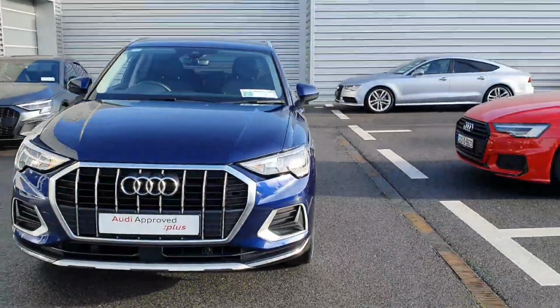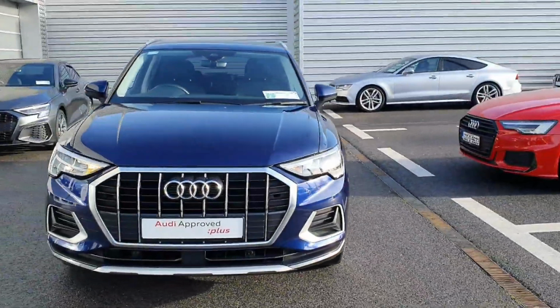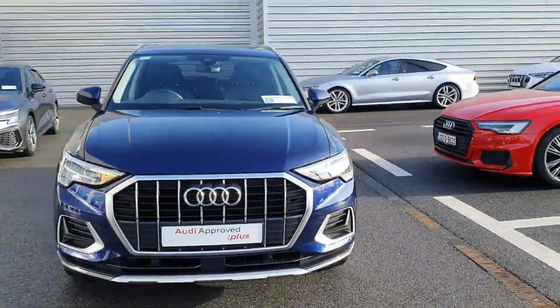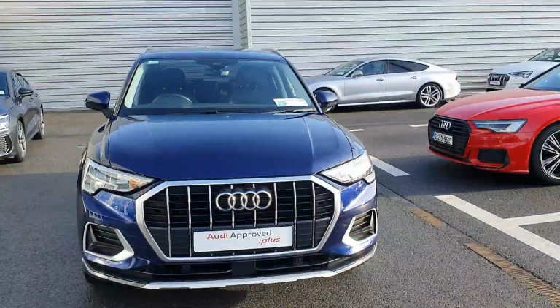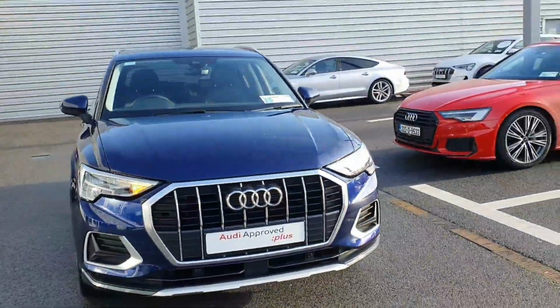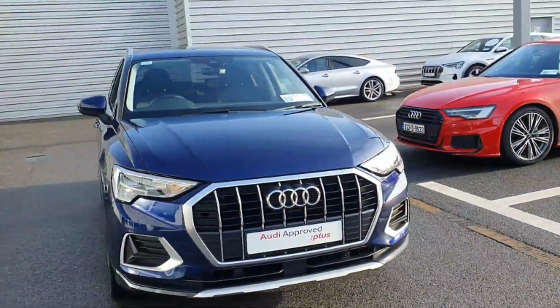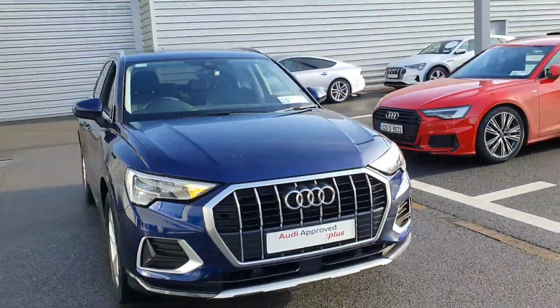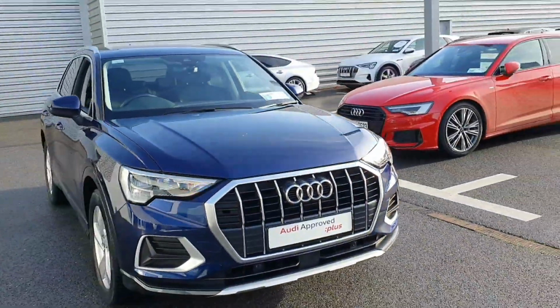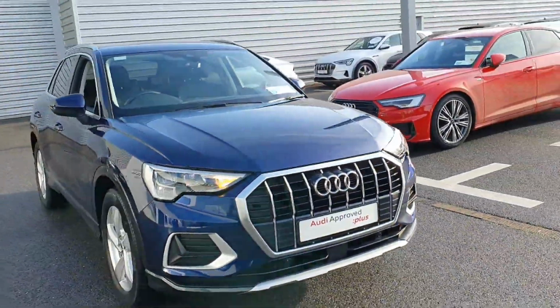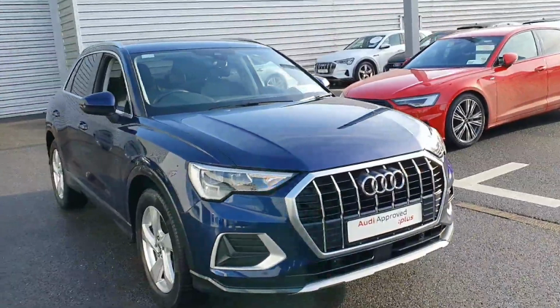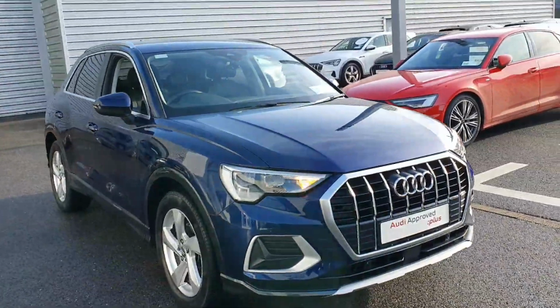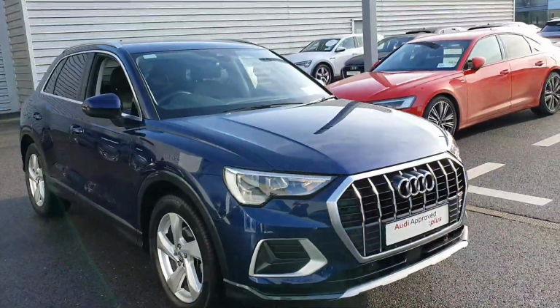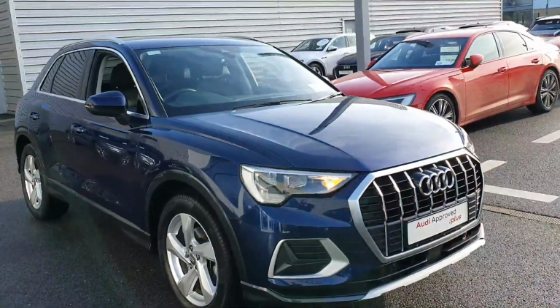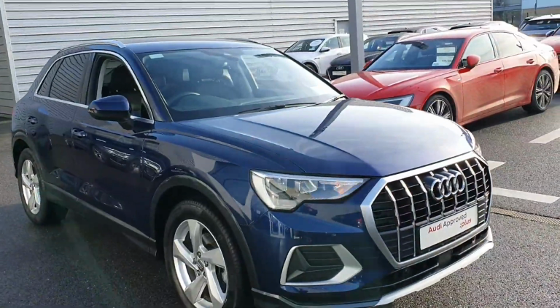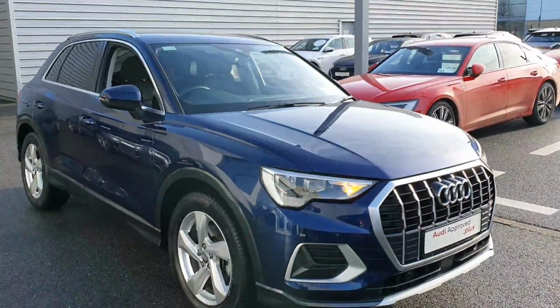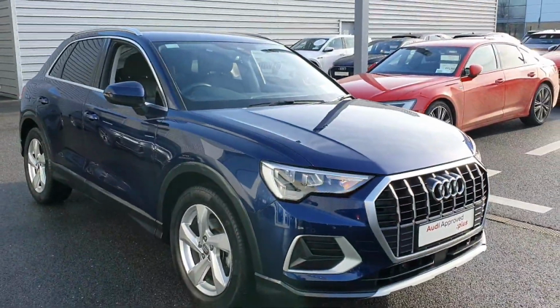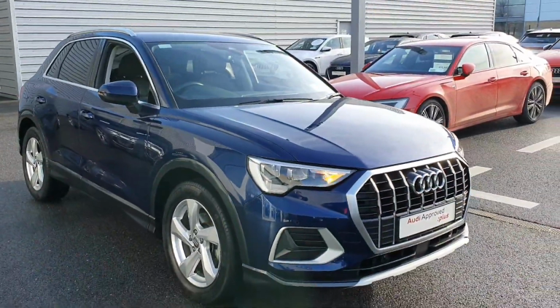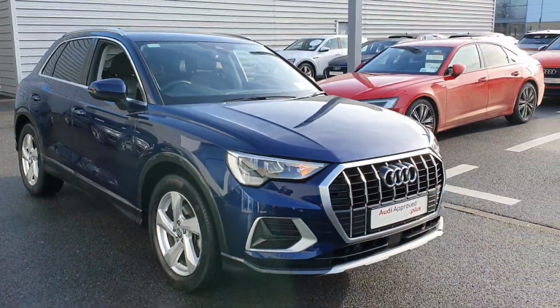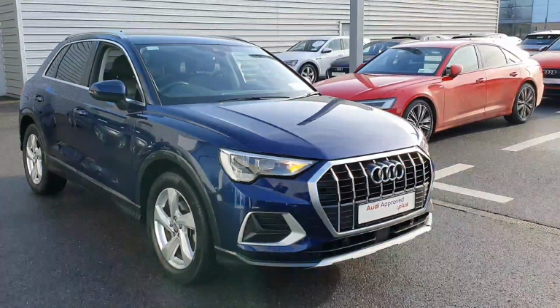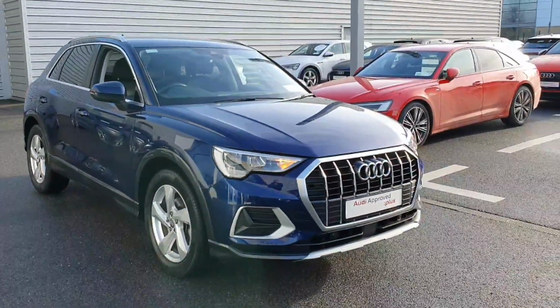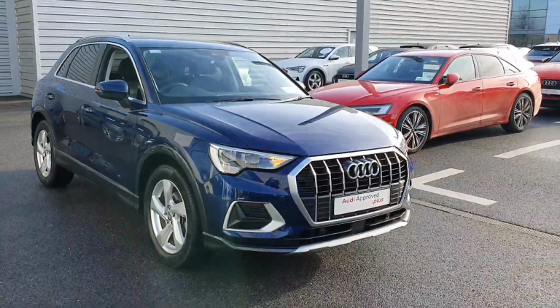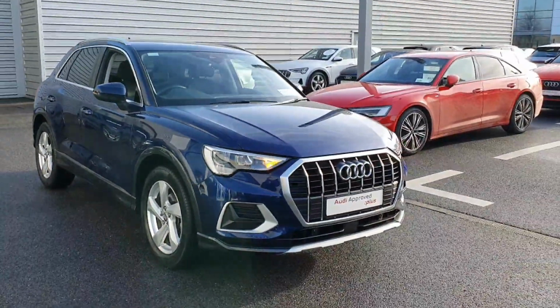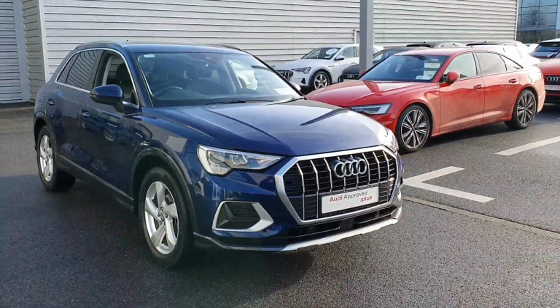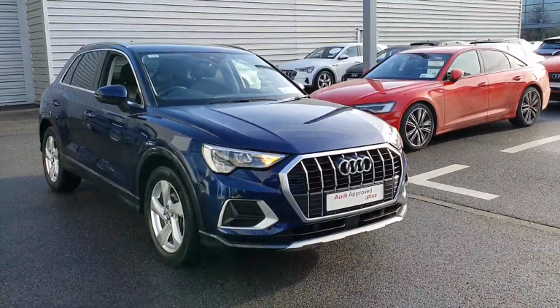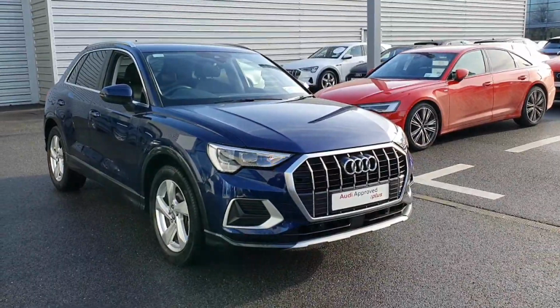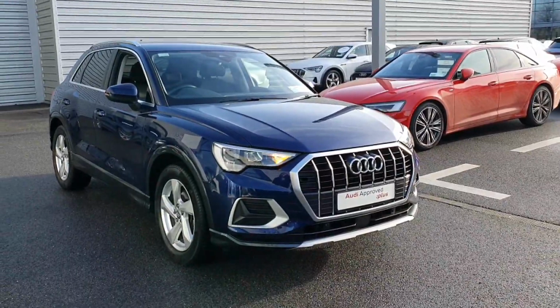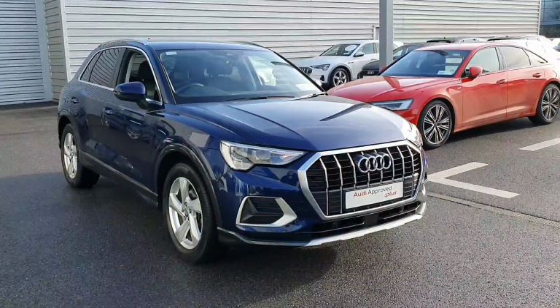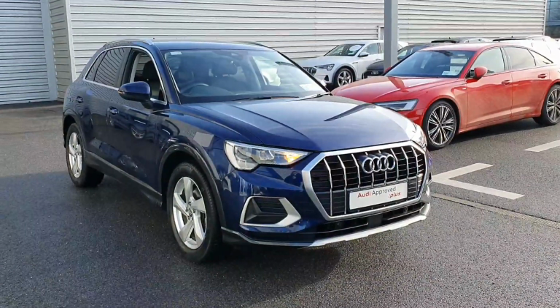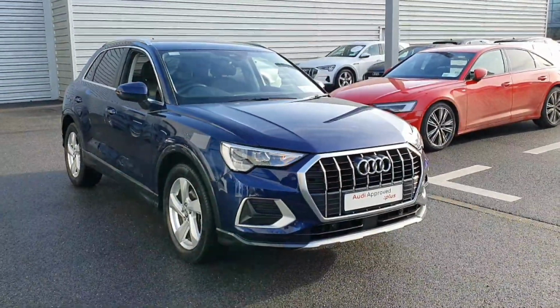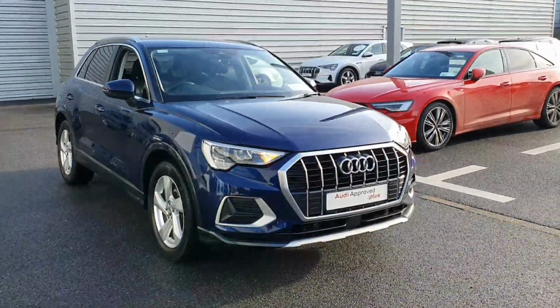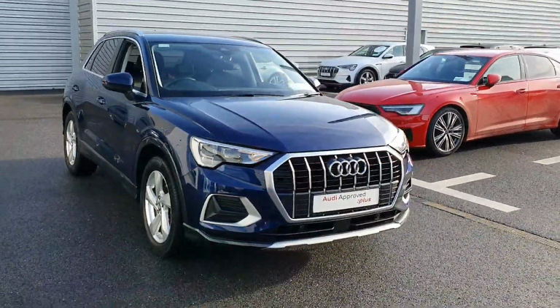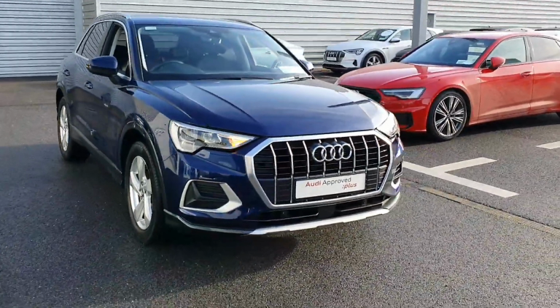Hello and welcome to Audi Limerick online sales. Today we have this new model Audi Q3 — it's a 1.5 TFSI 150 brake horsepower SE model, complete with the comfort package.